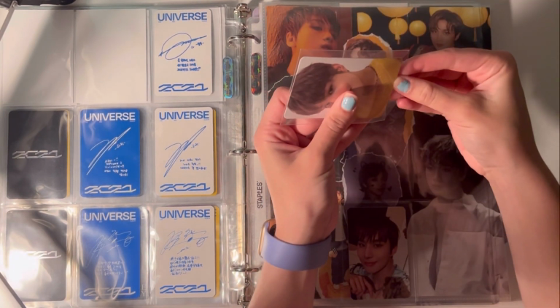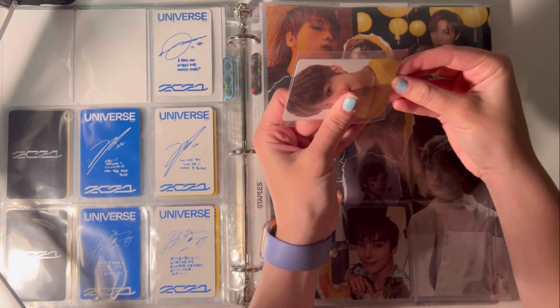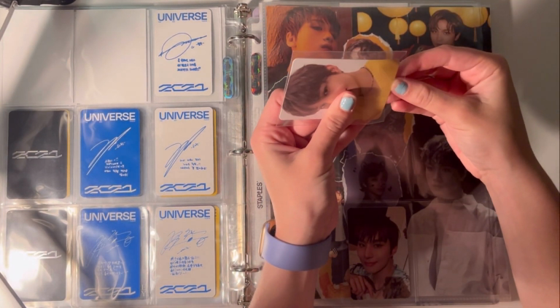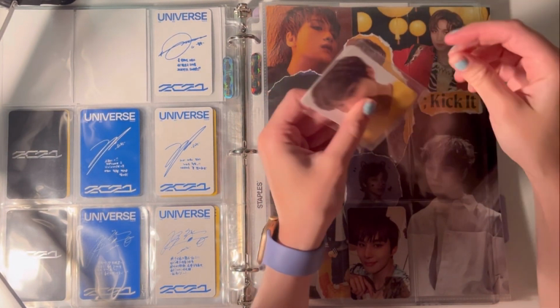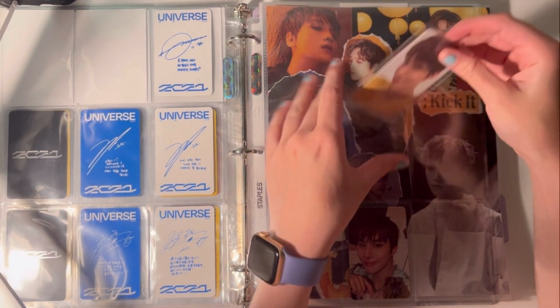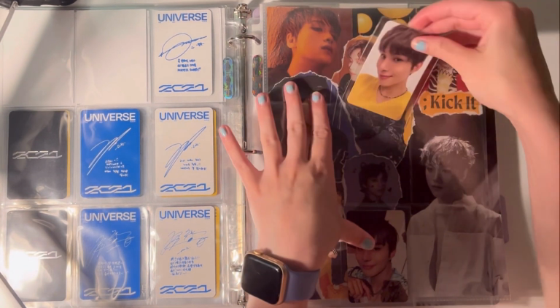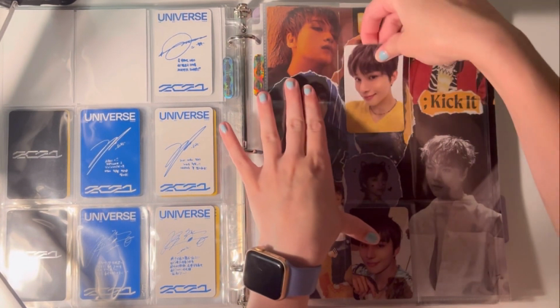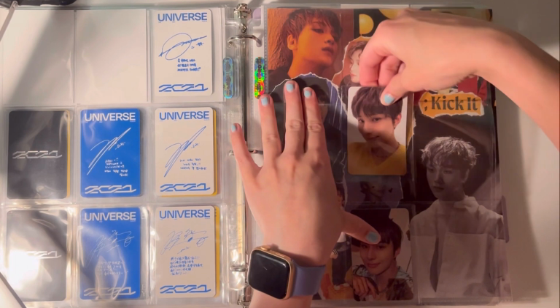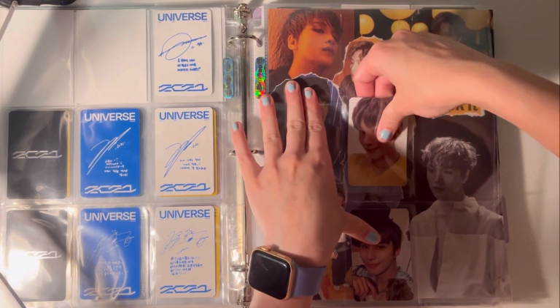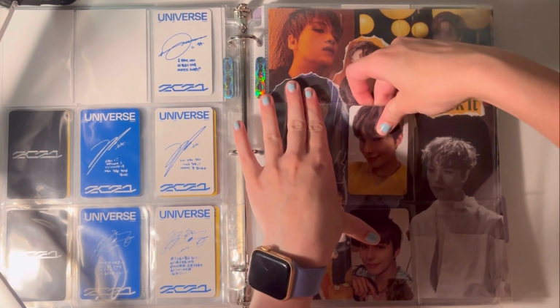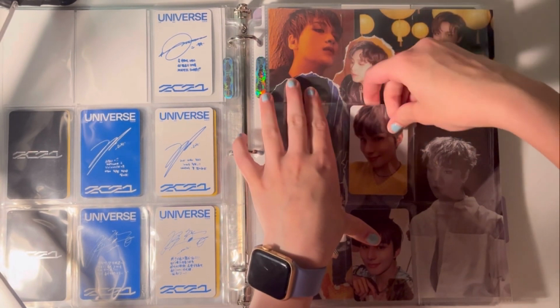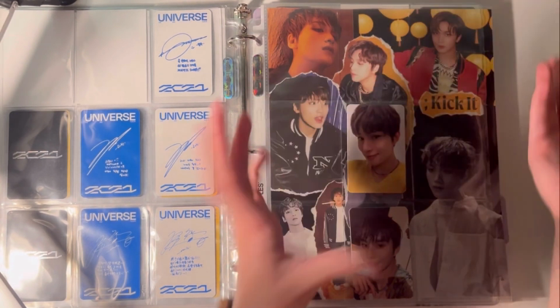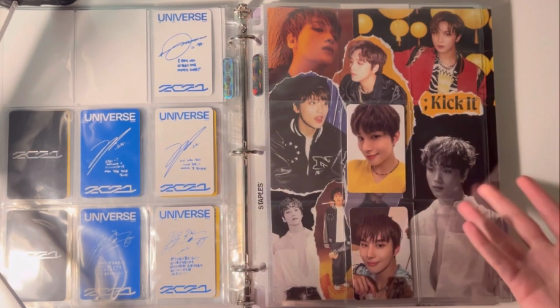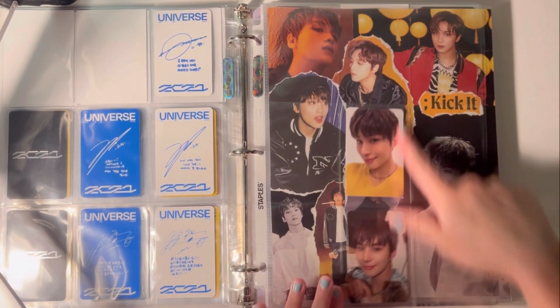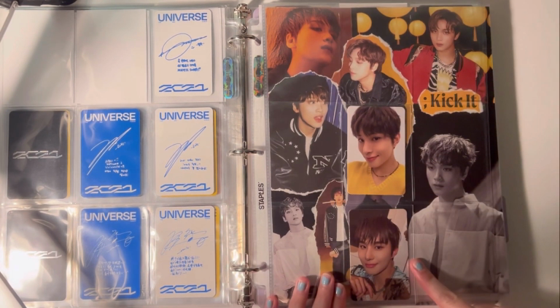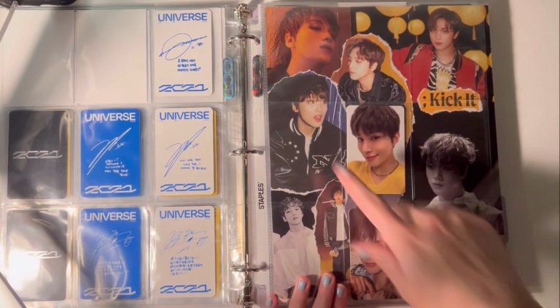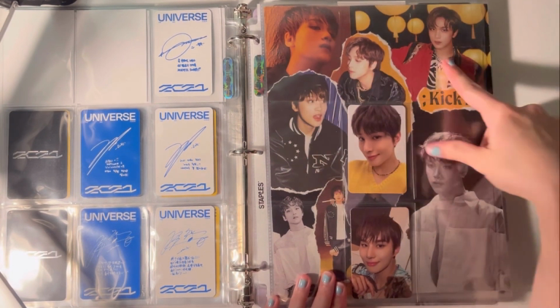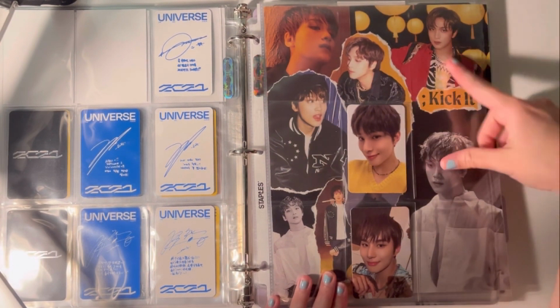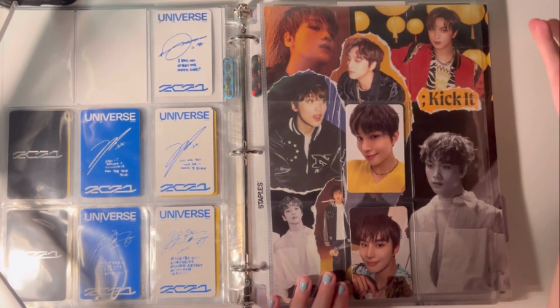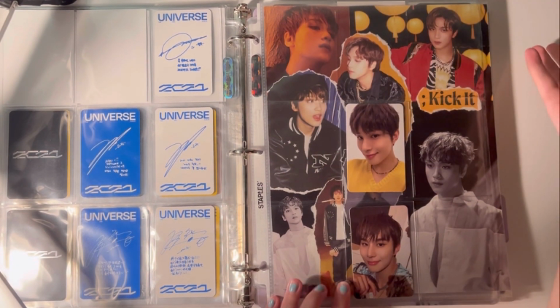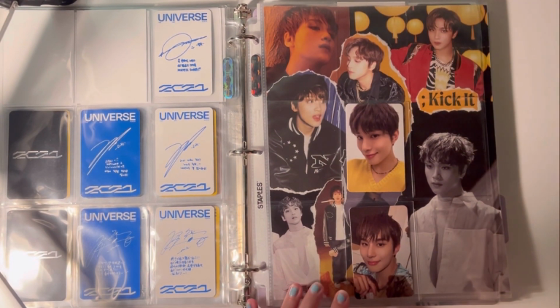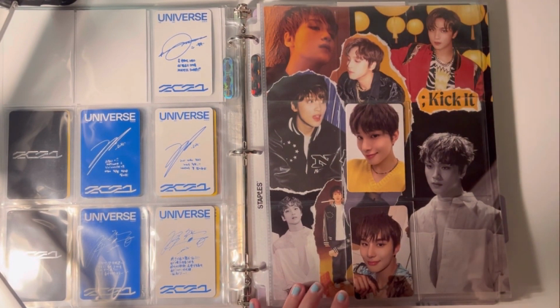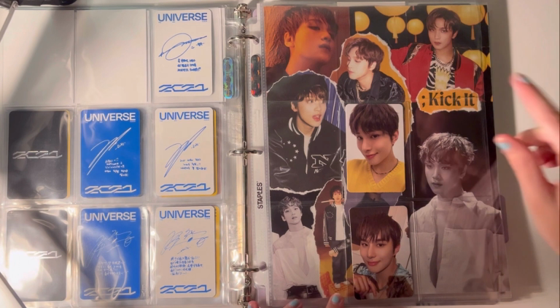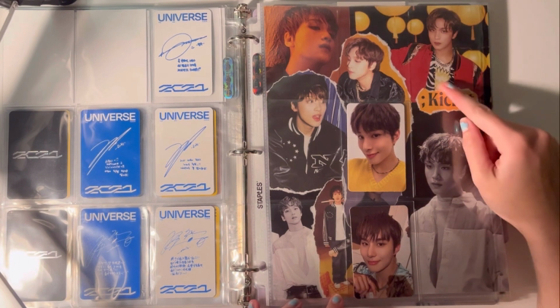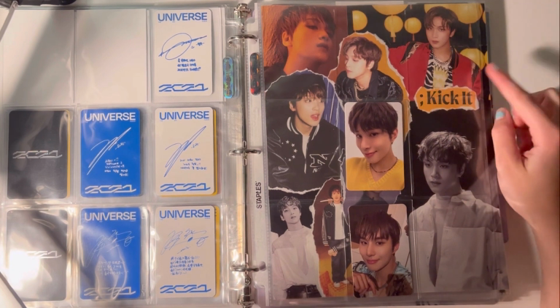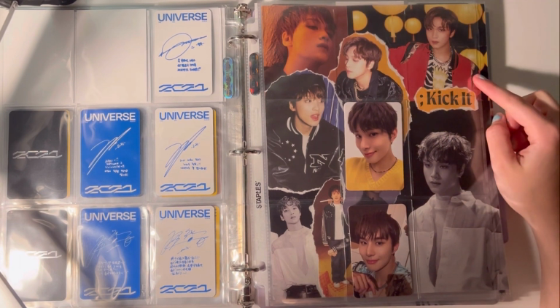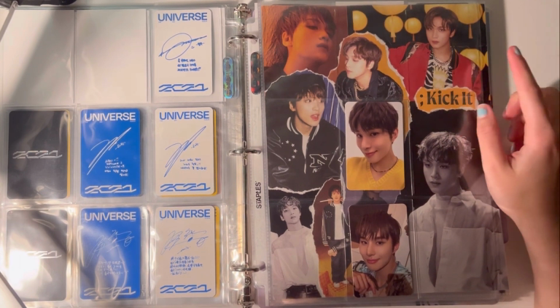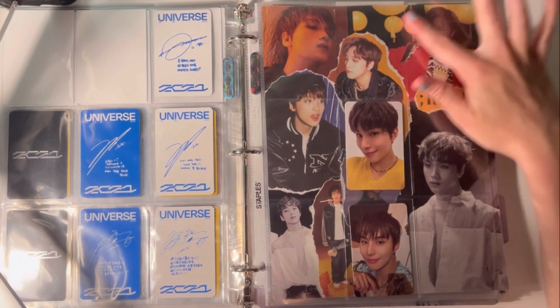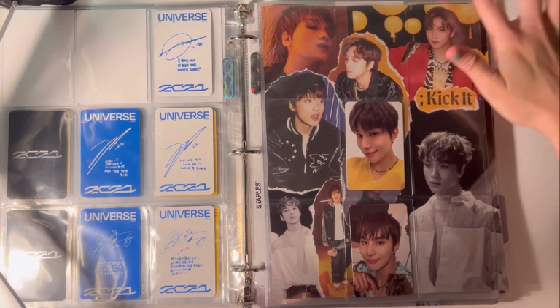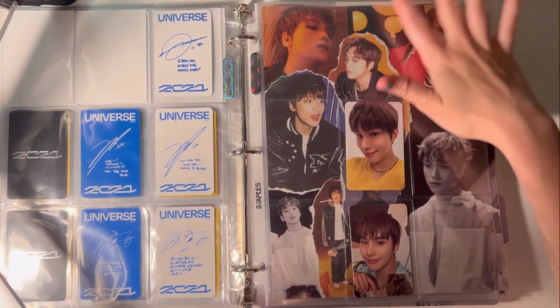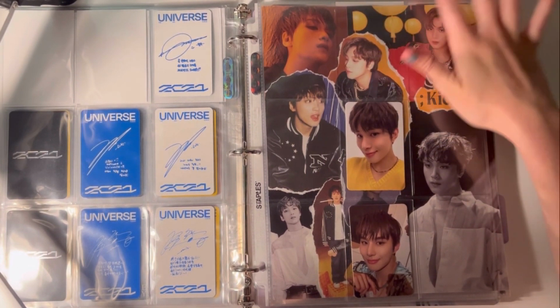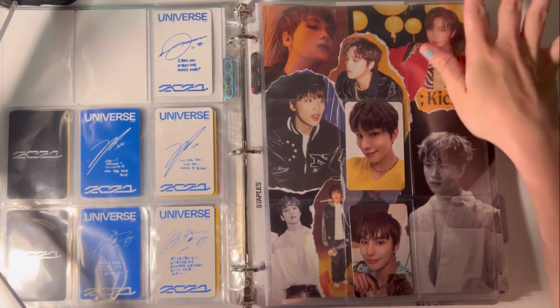I joined a couple of group orders for his photobook because it's going to be harder to pull since these are member-specific. But the photobook isn't, so I joined a group order. It hasn't got to me yet, which is fine — eventually I'll have those.